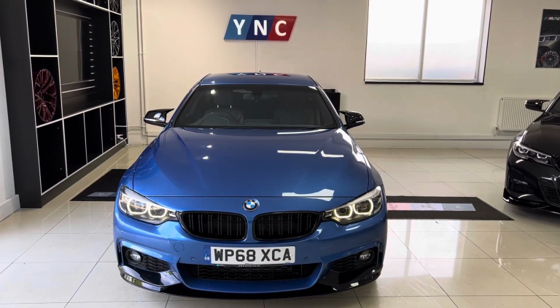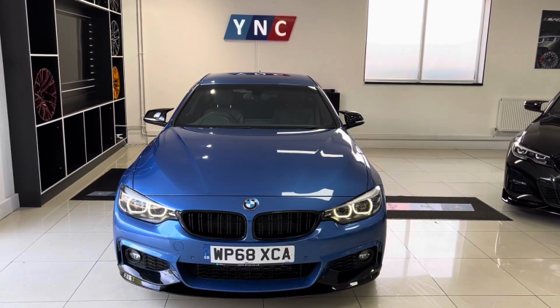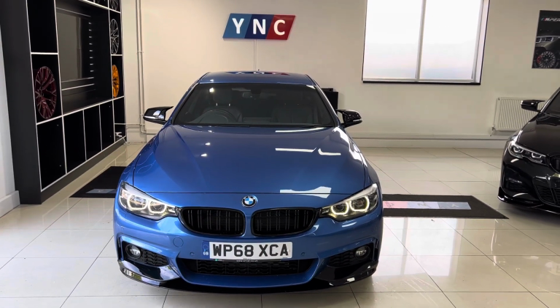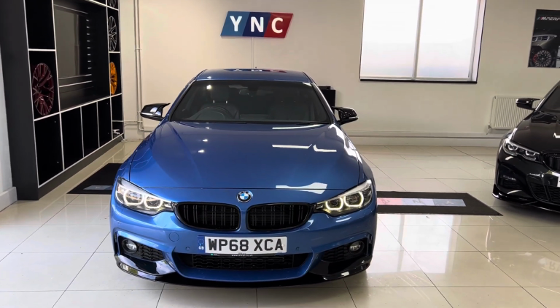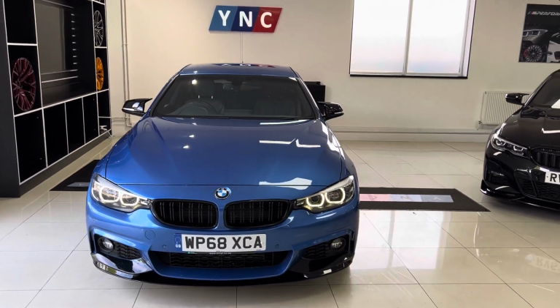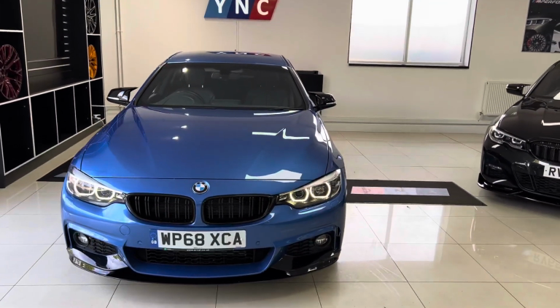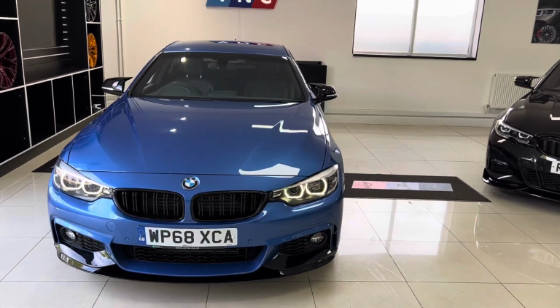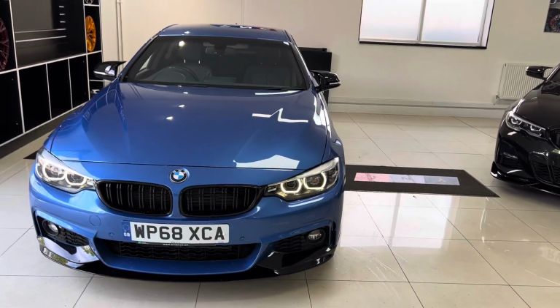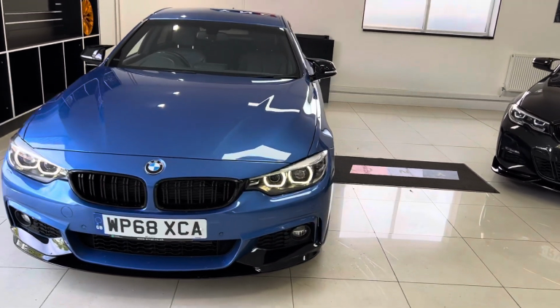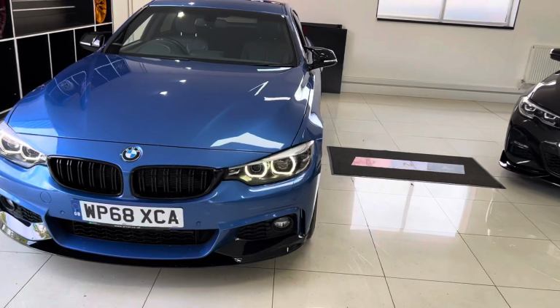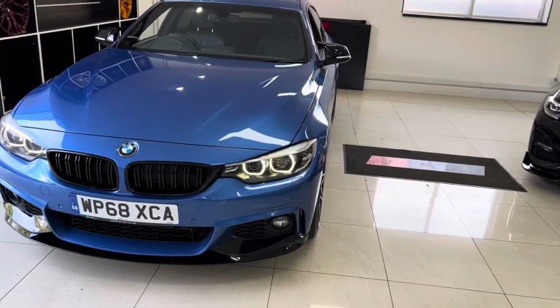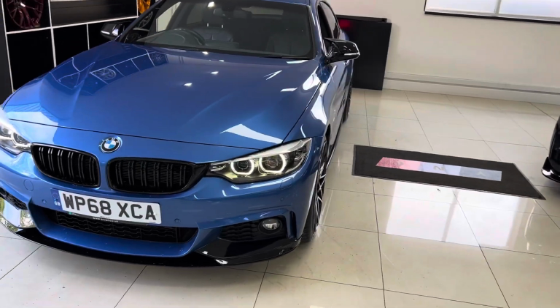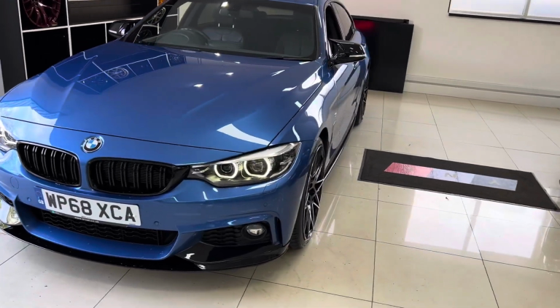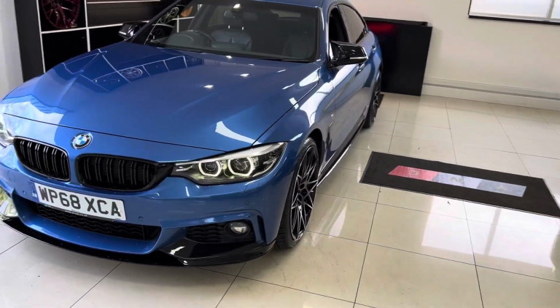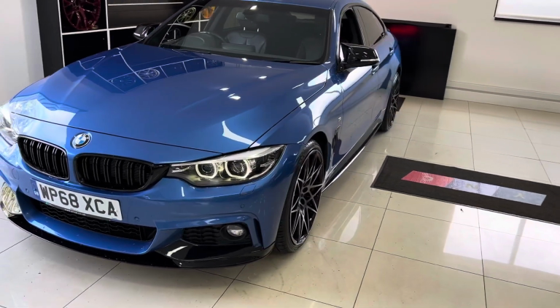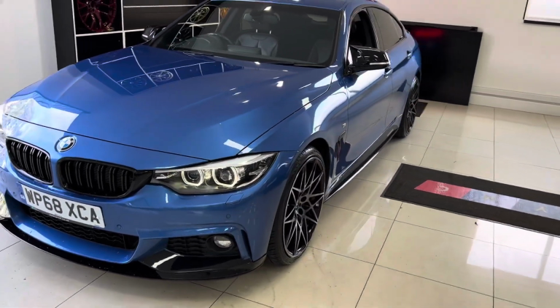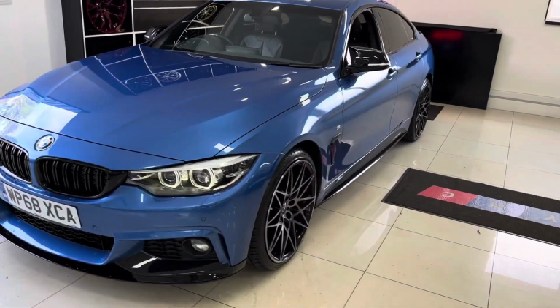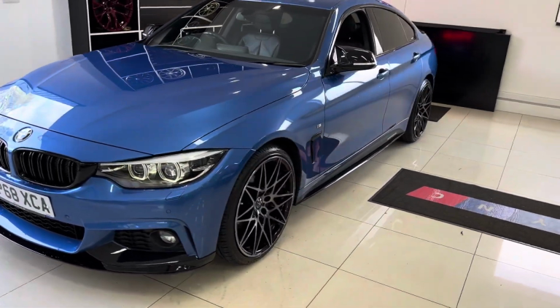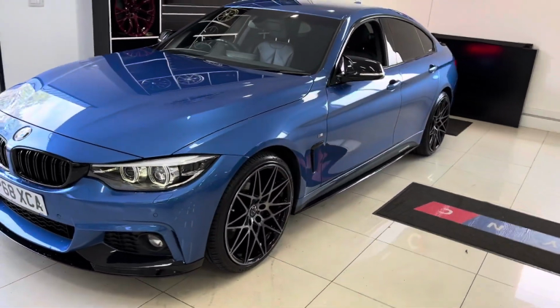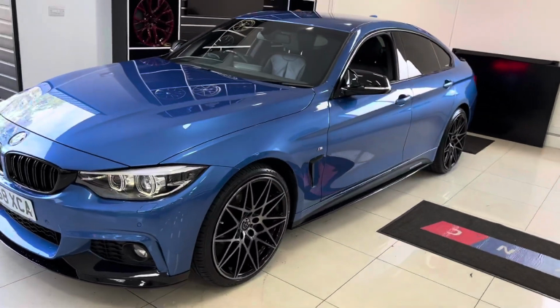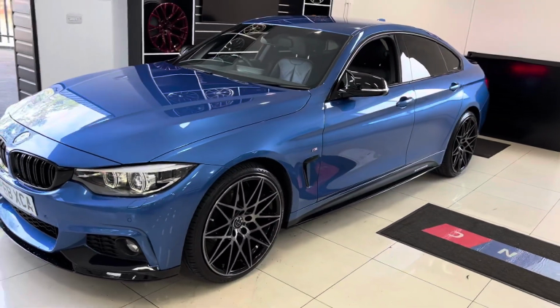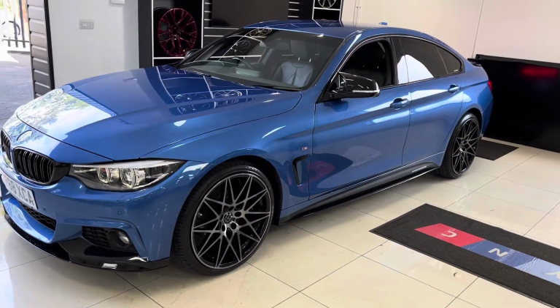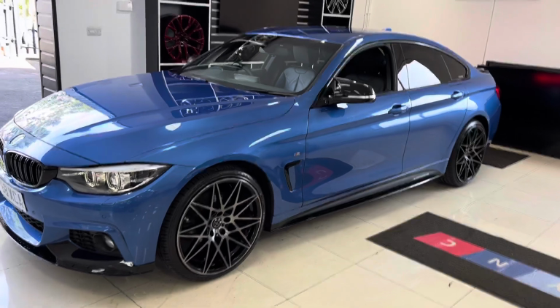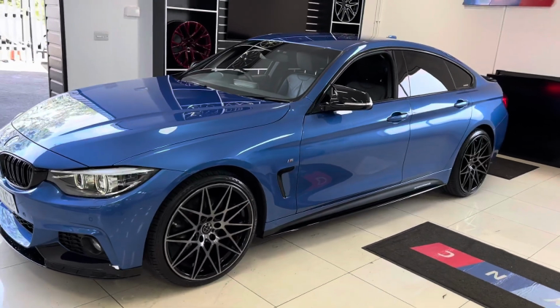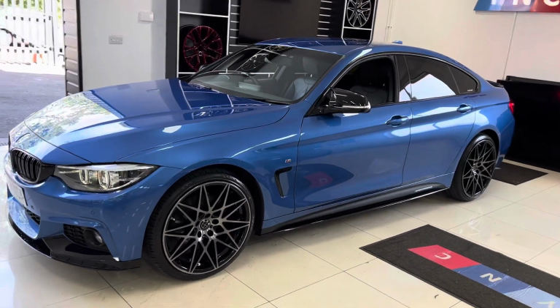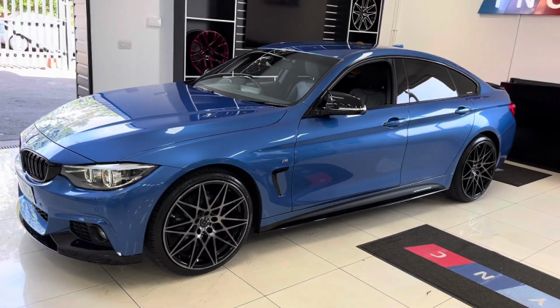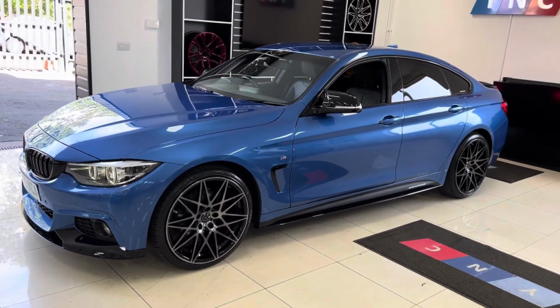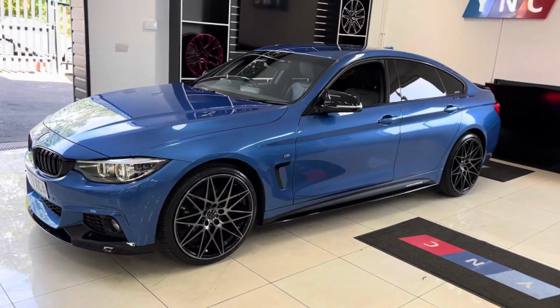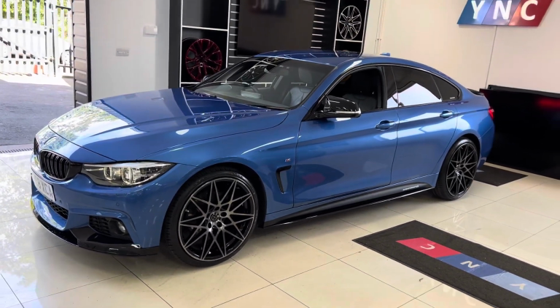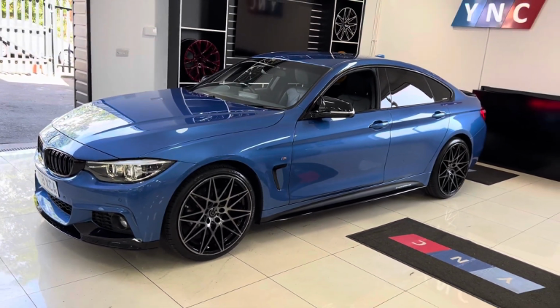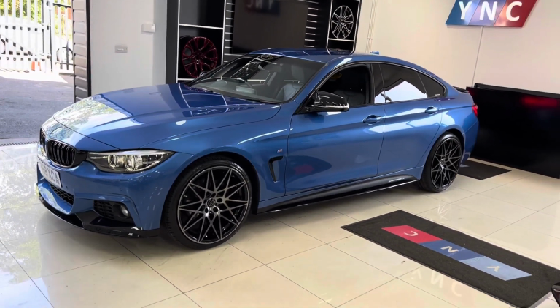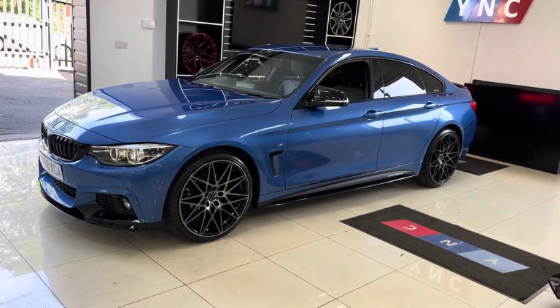Hello and welcome everyone to the walk-around video here at Your Next Car — the 2018 68-reg 420d M Sport Grand Coupe. The vehicle is presented in Estral Blue and features the YMC body enhancement kit.